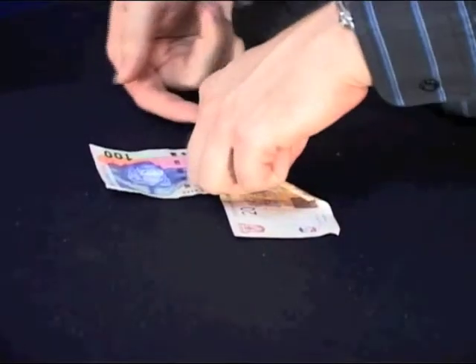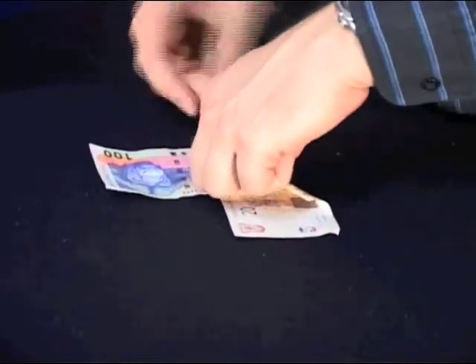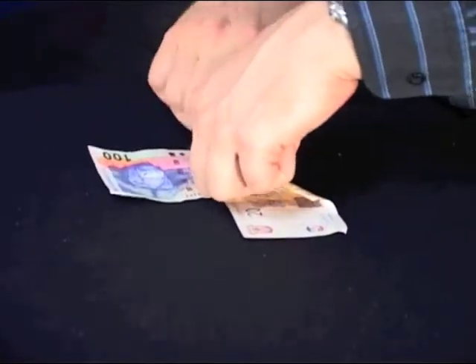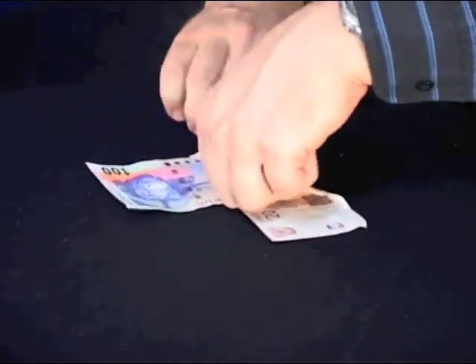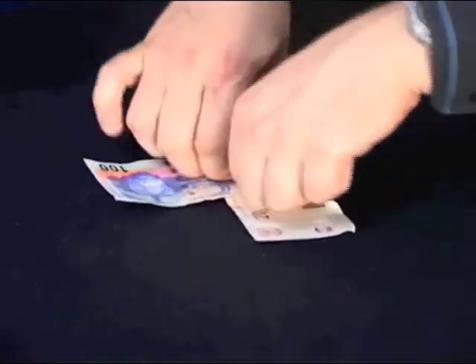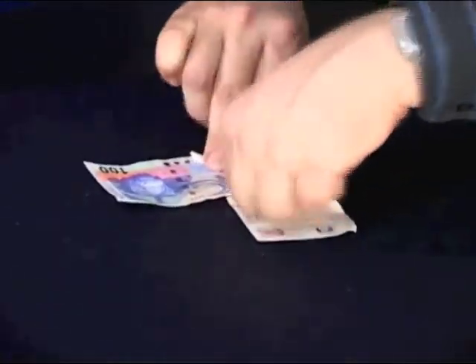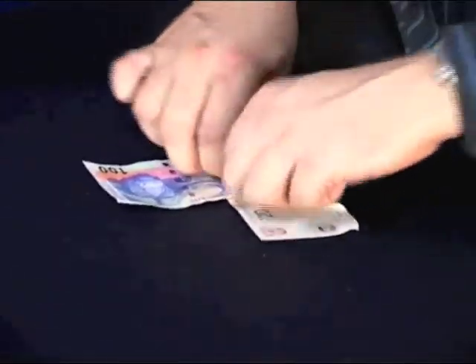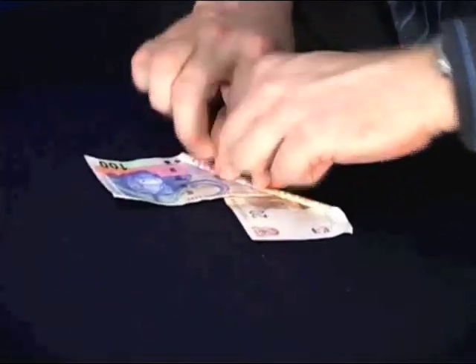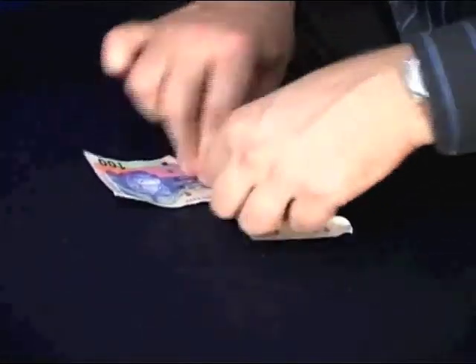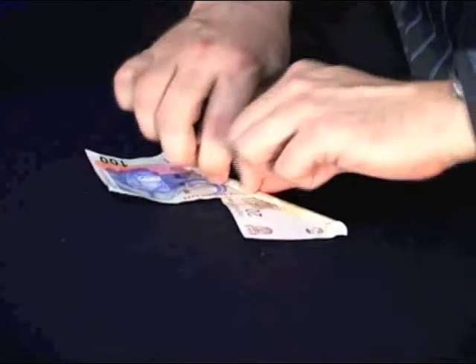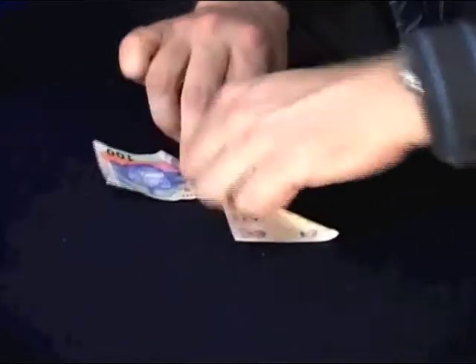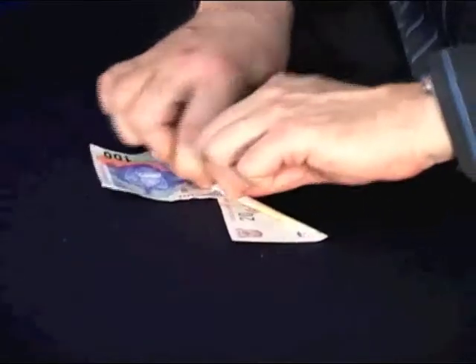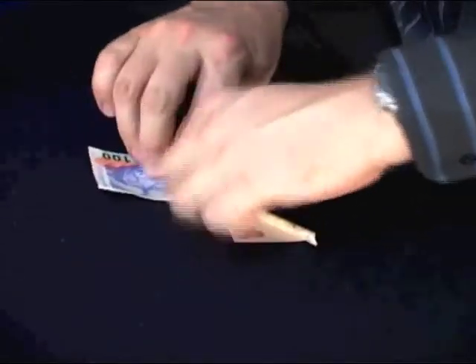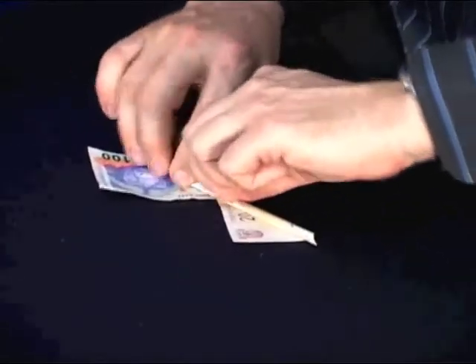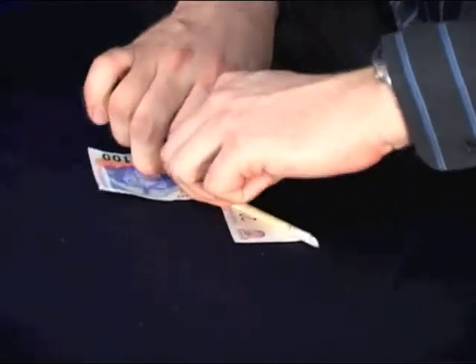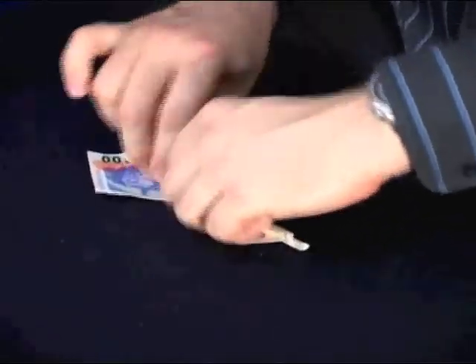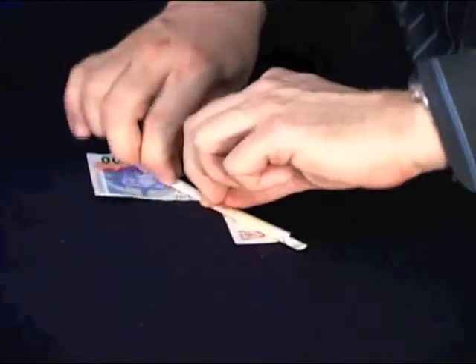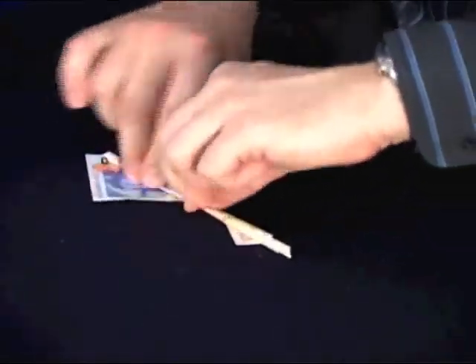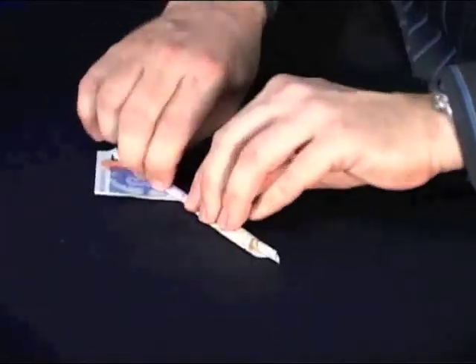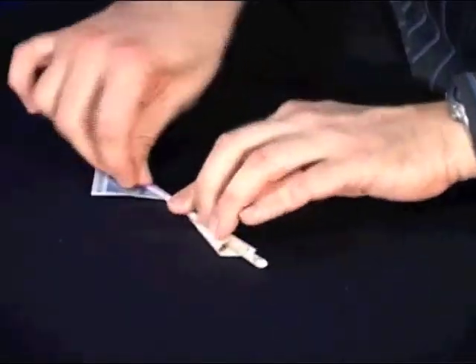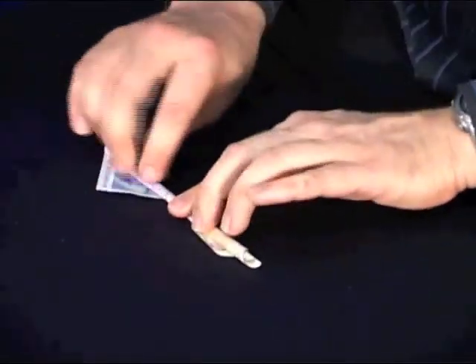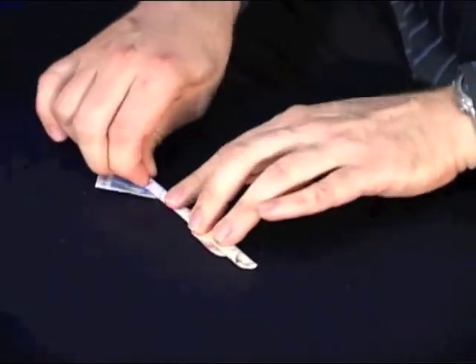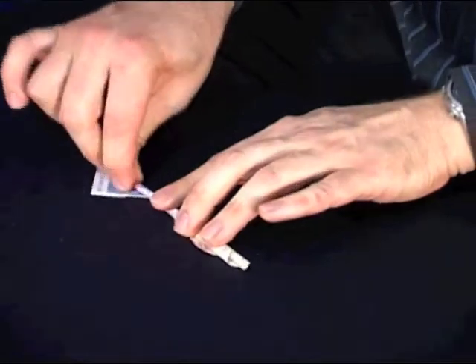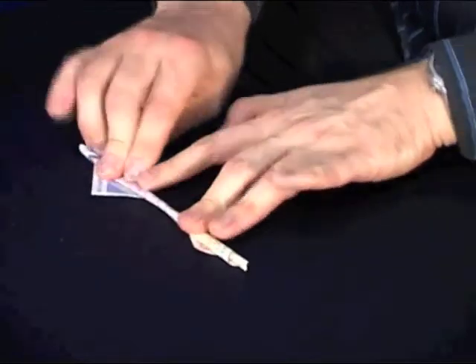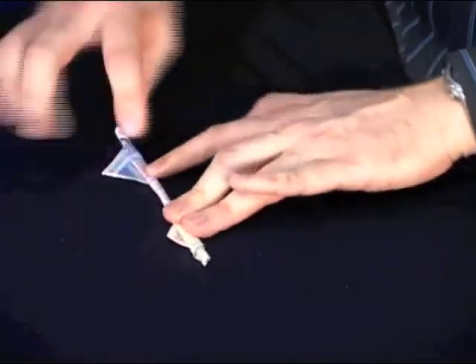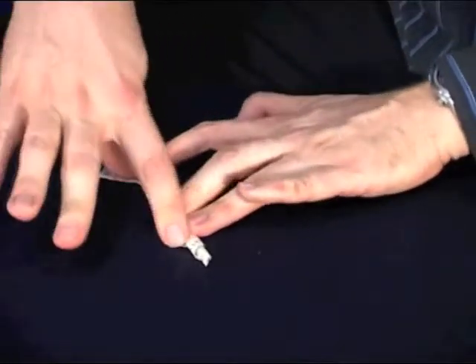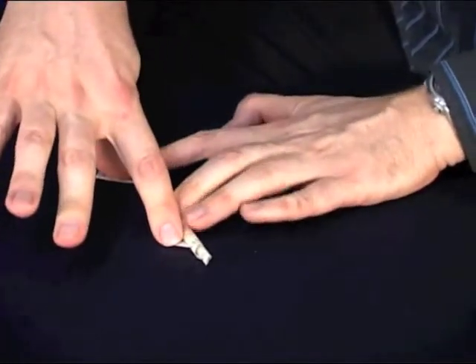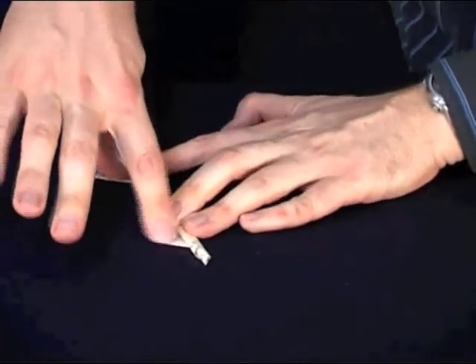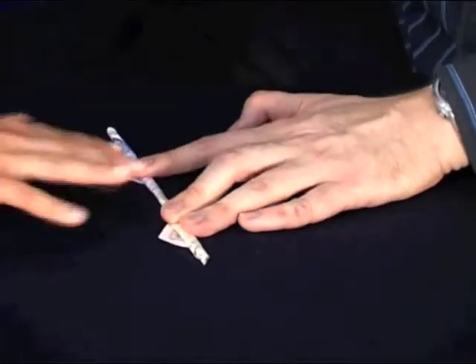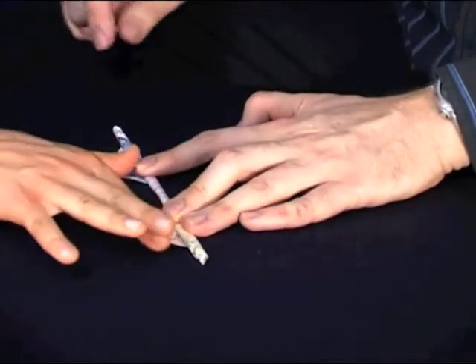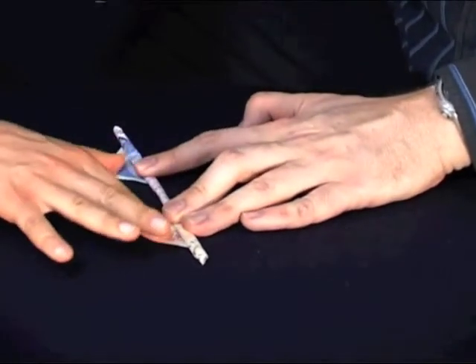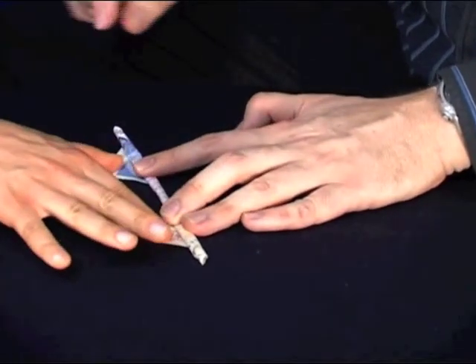That's a bit cramped but it will squeeze through there. Now I'm going to need your hands just now — hold your attention but not just yet. There we go. Would you just hold those two corners there? Just hold those two corners with your fingers. That's fantastic.